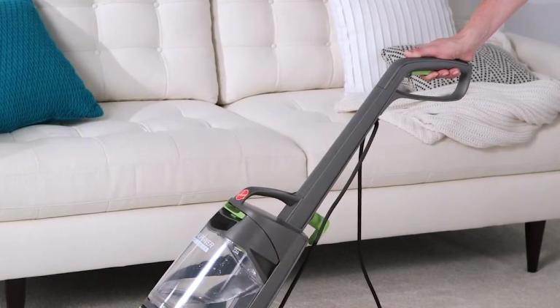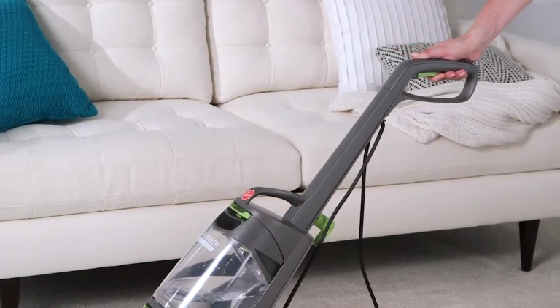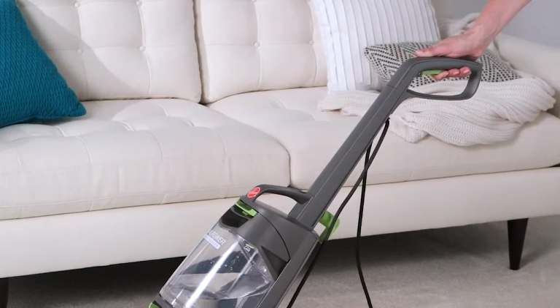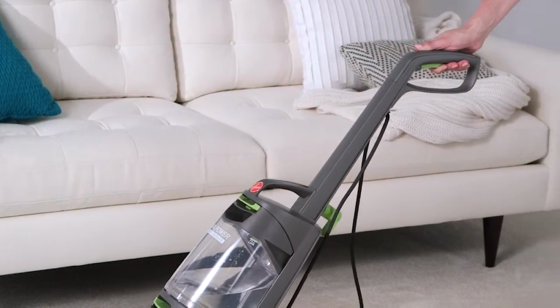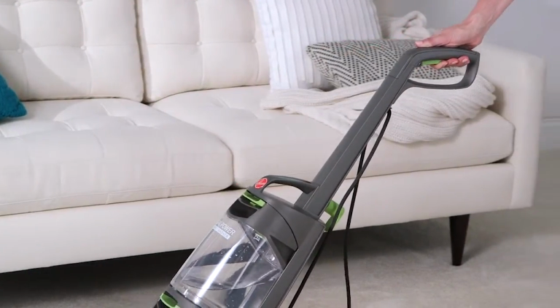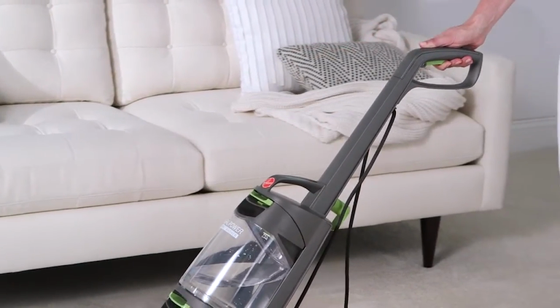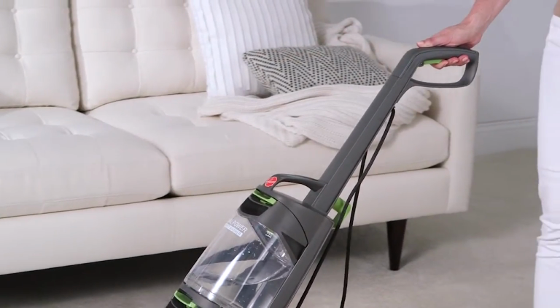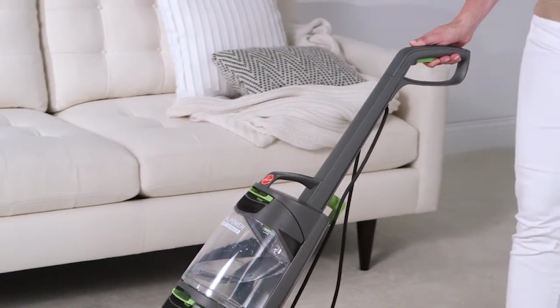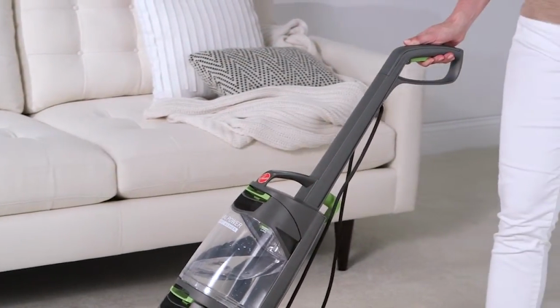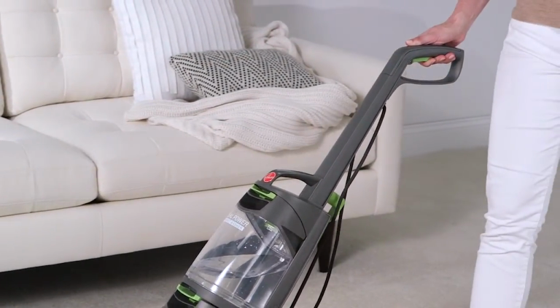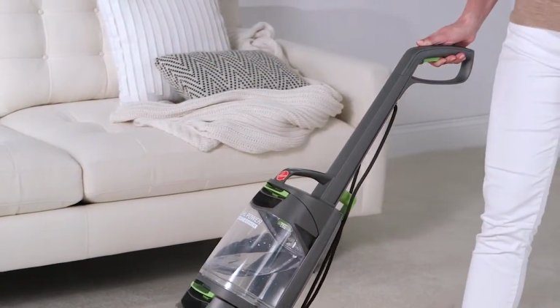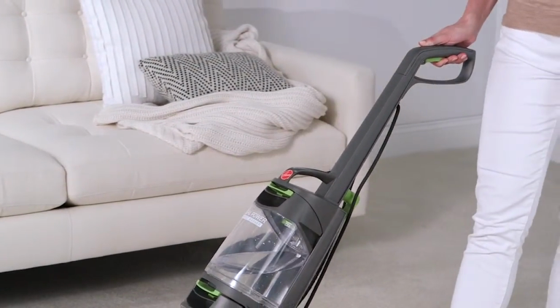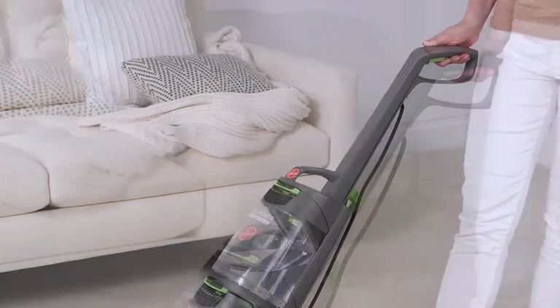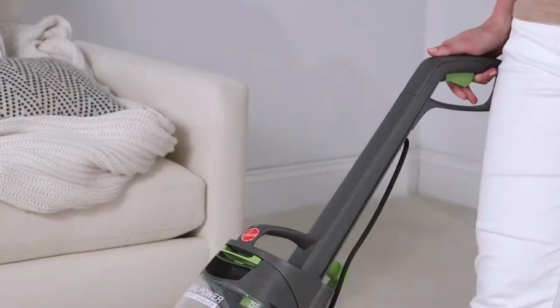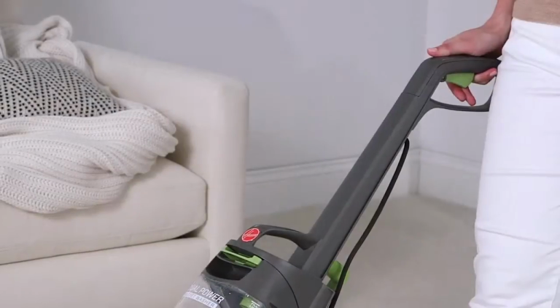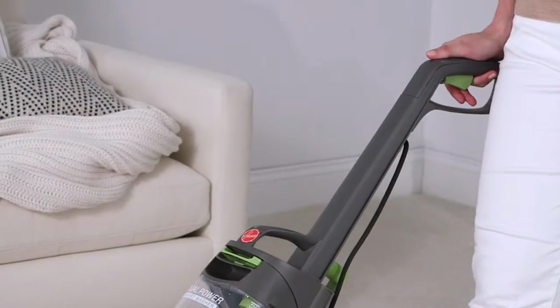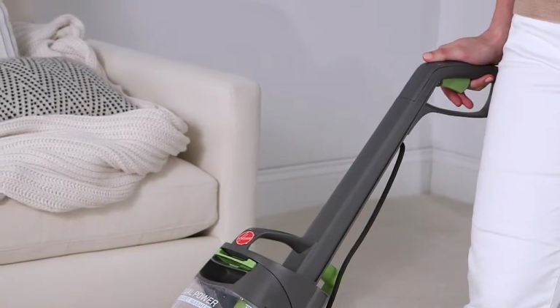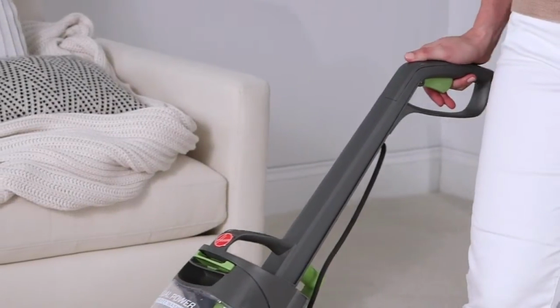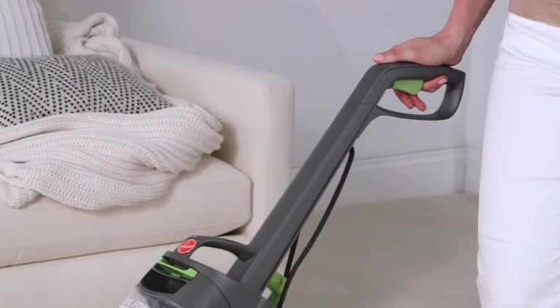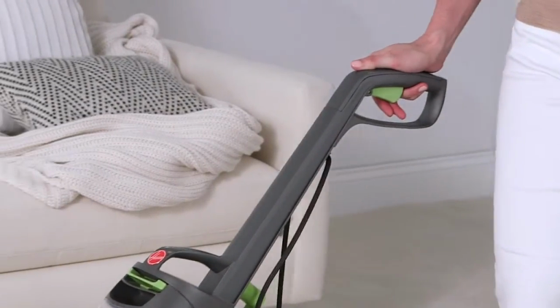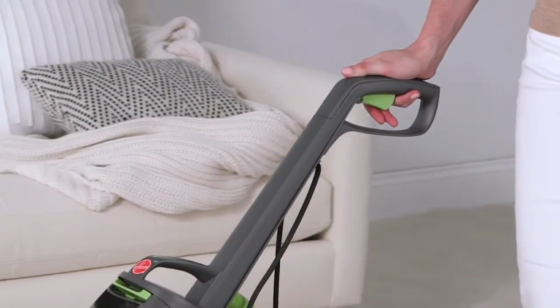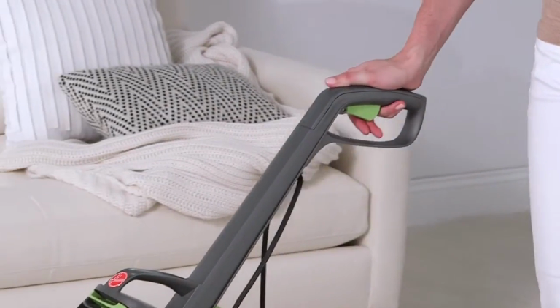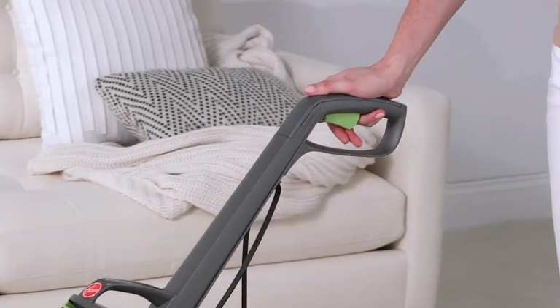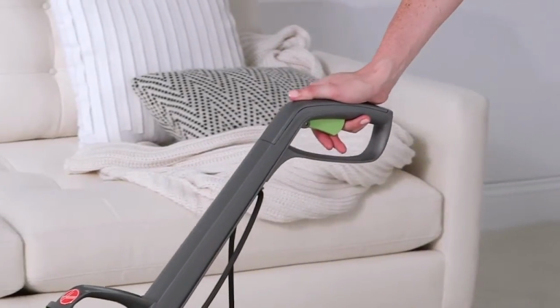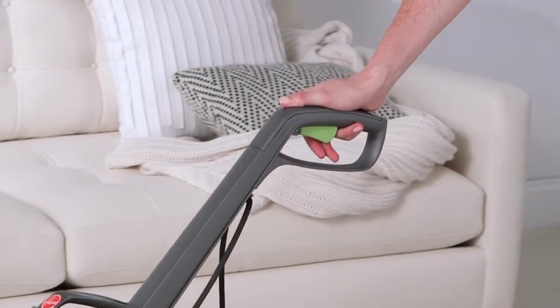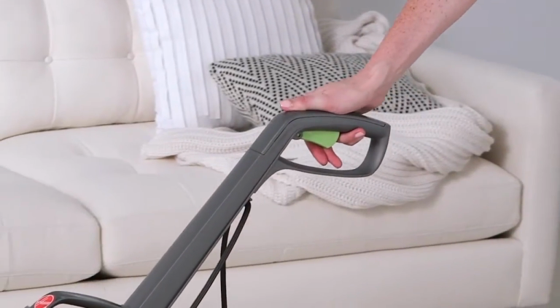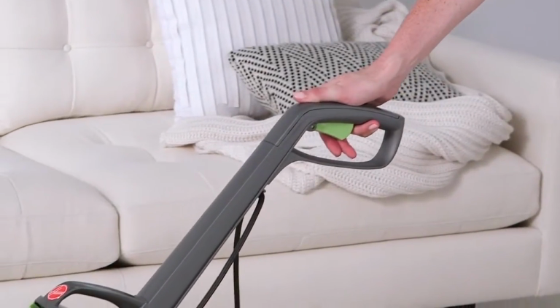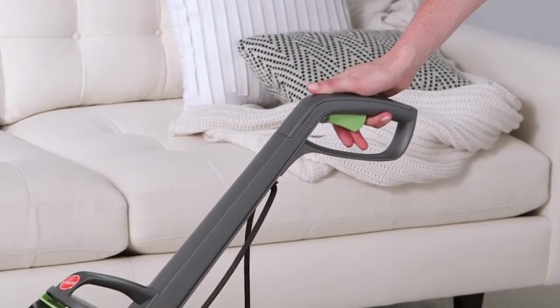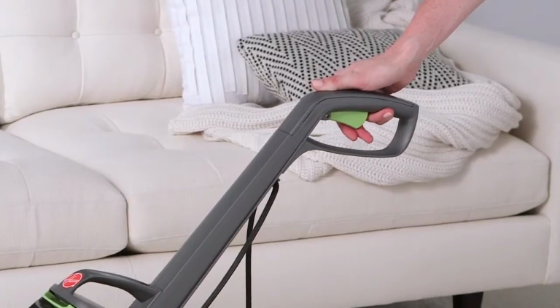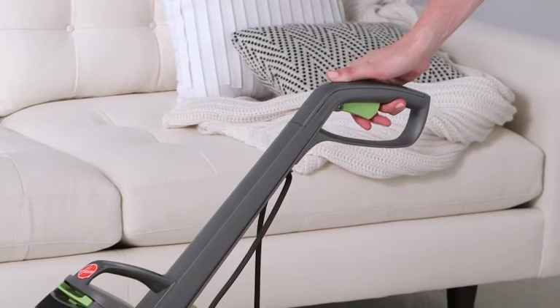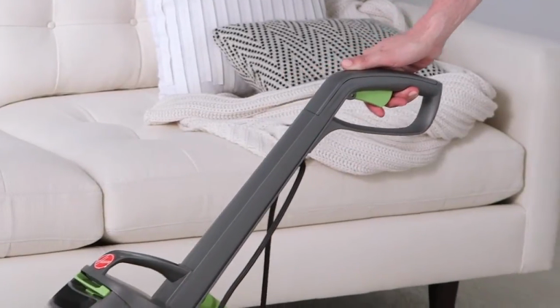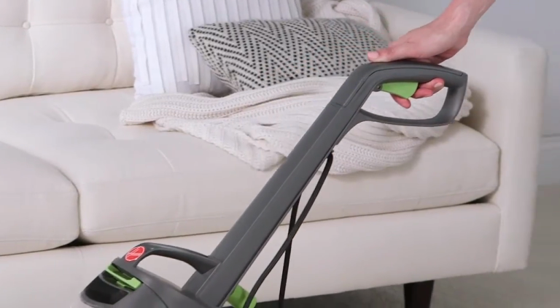Continue to squeeze the trigger as you pull your cleaner back over the same spot. Now do the same thing again, this time without squeezing the trigger. This will extract excess dirt and water from your carpet.